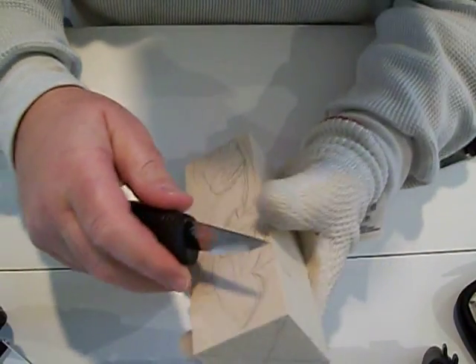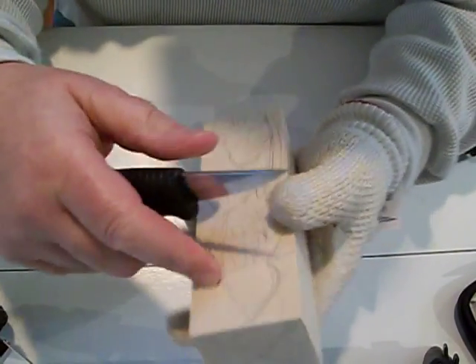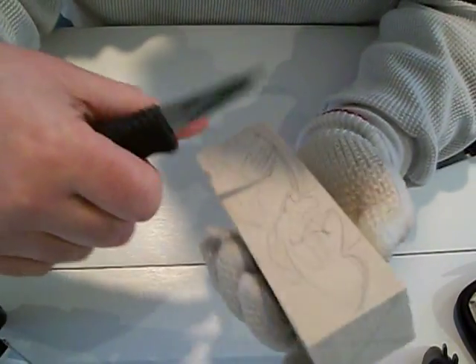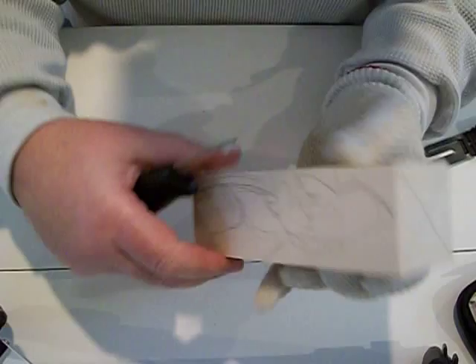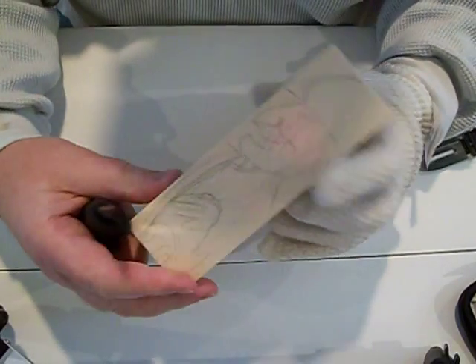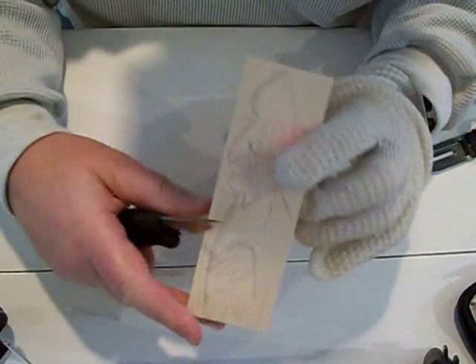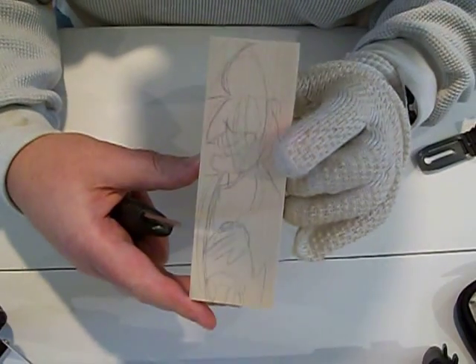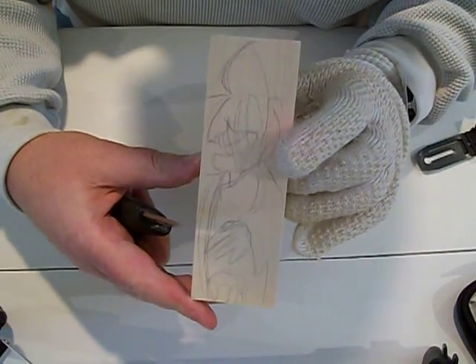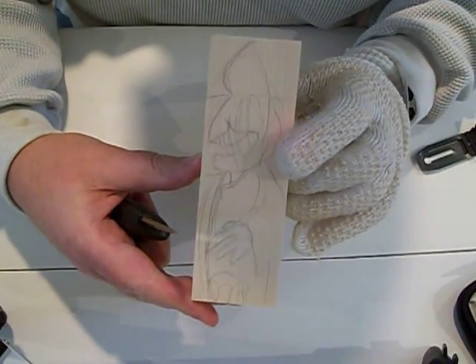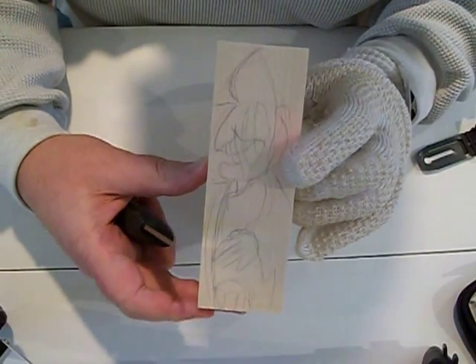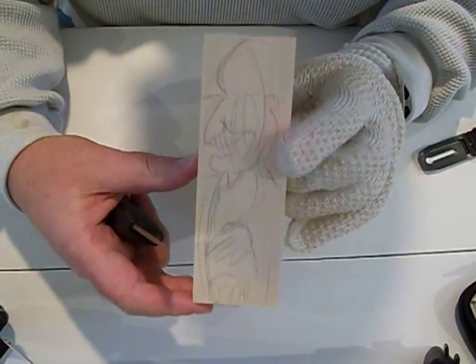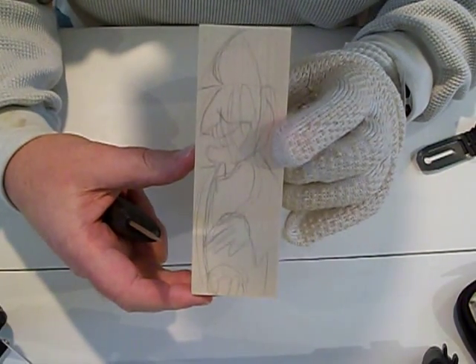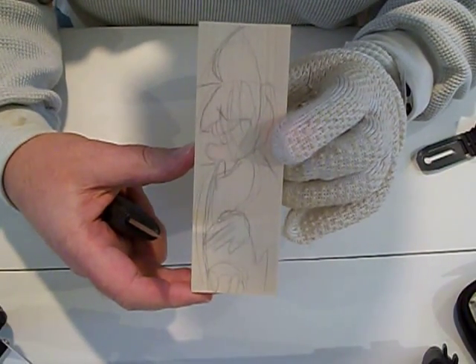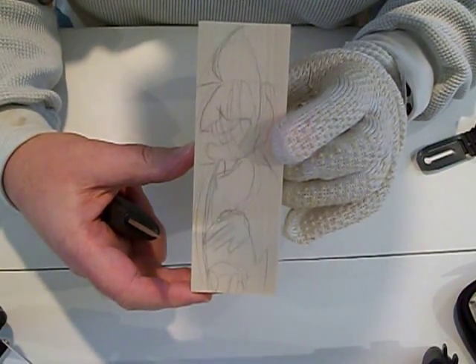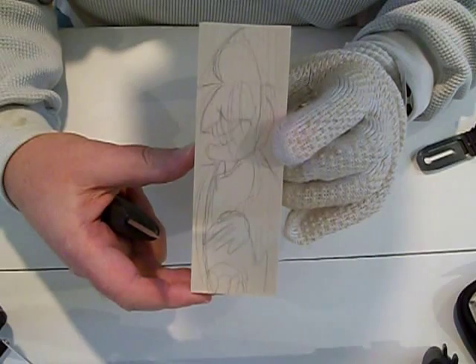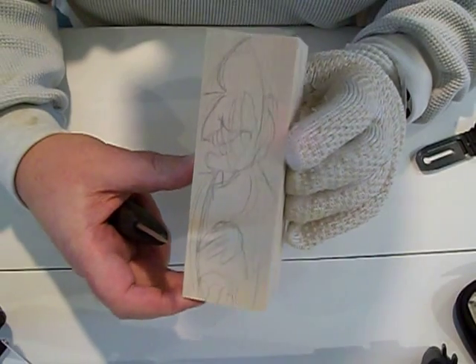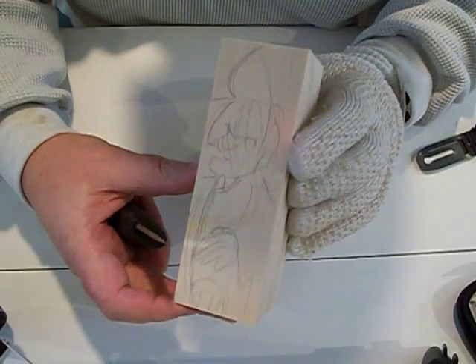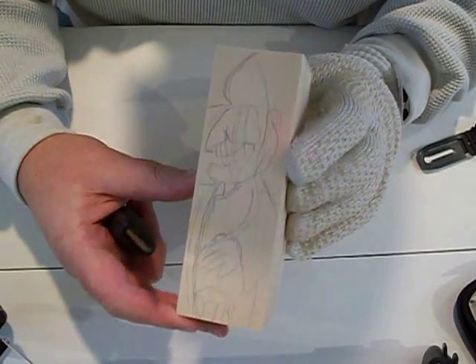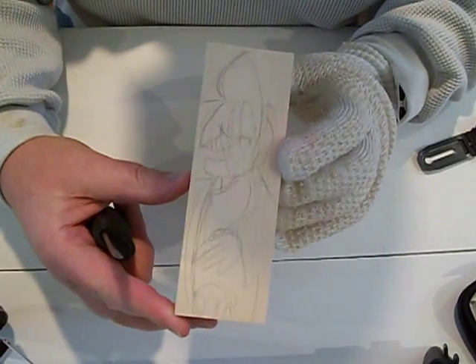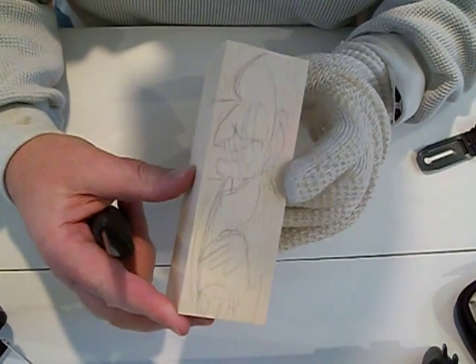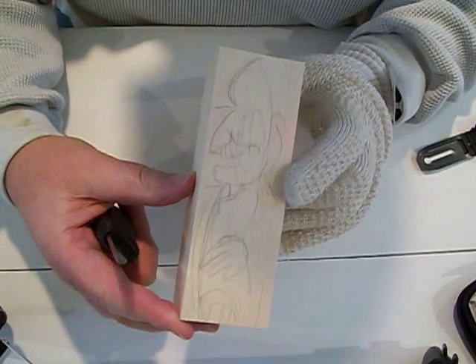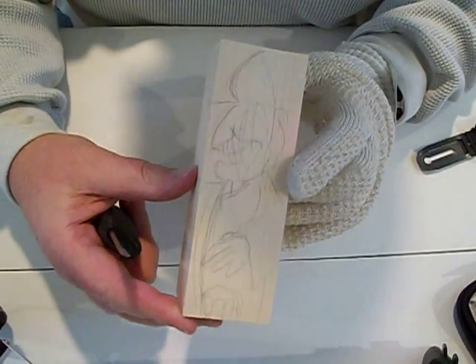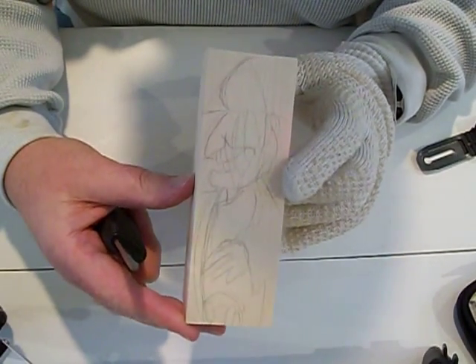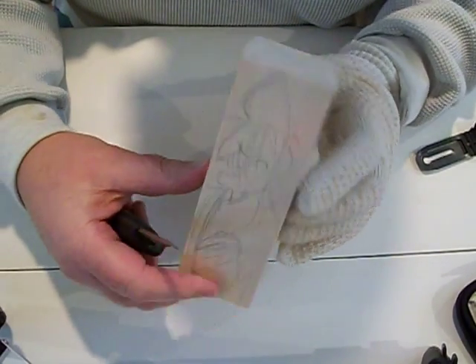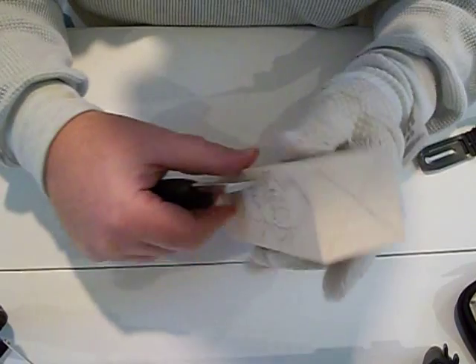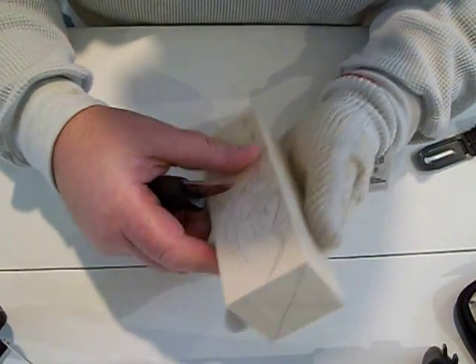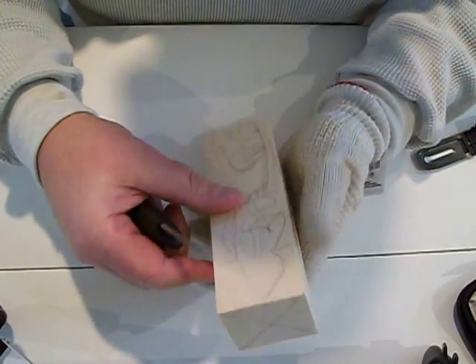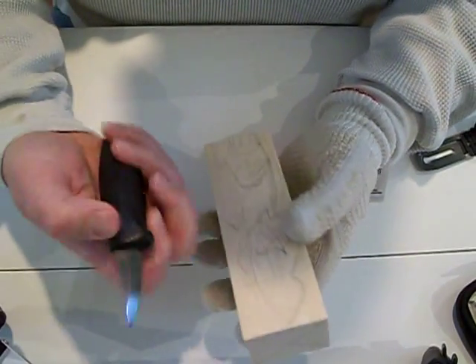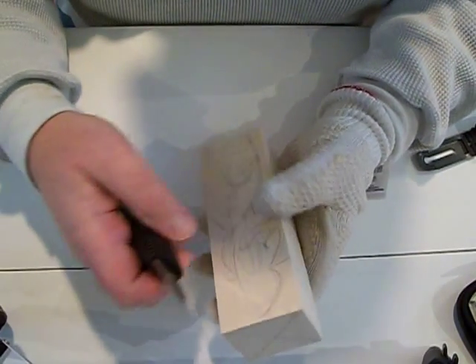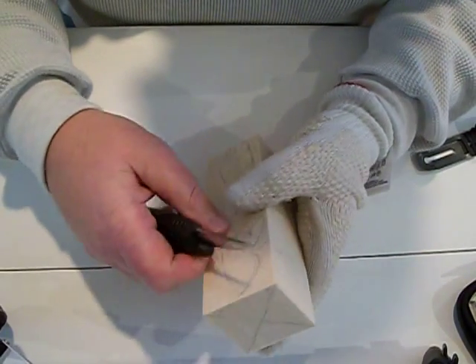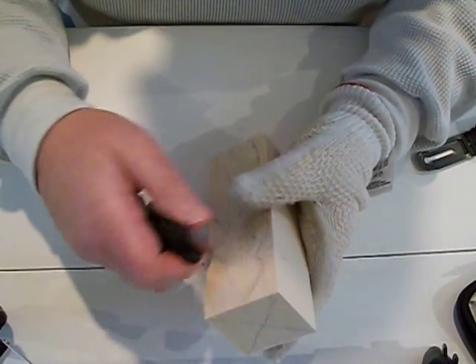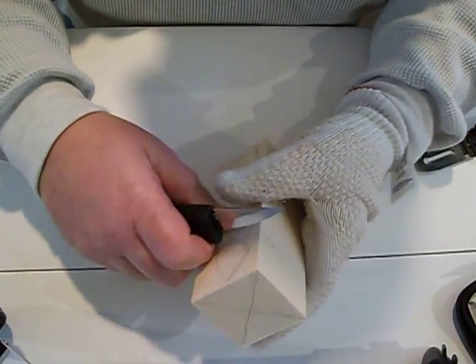I am carving a Christmas Scrooge for my daughter for Christmas — first time ever. I've sketched out a little design here and I'm just going to go at it with this knife.